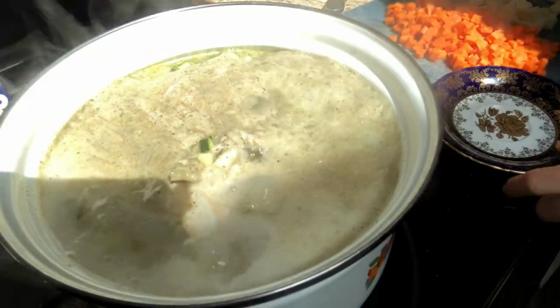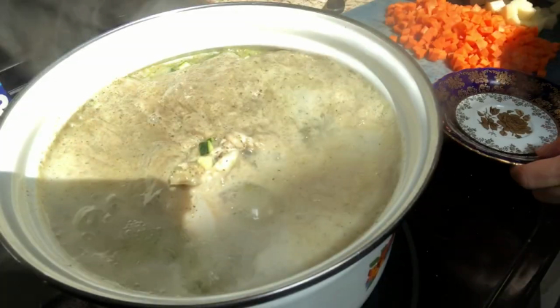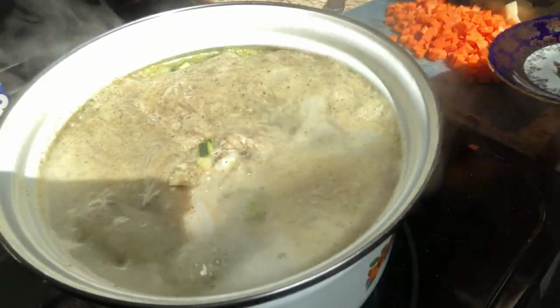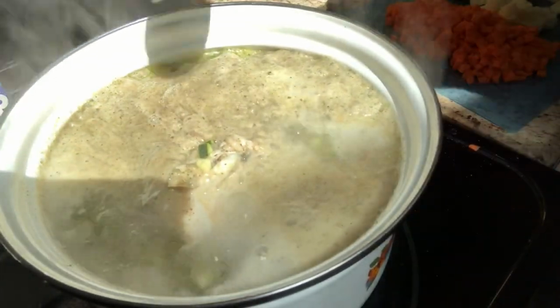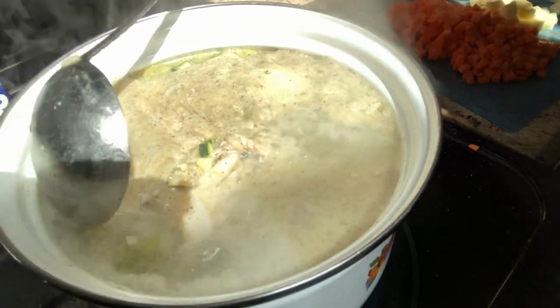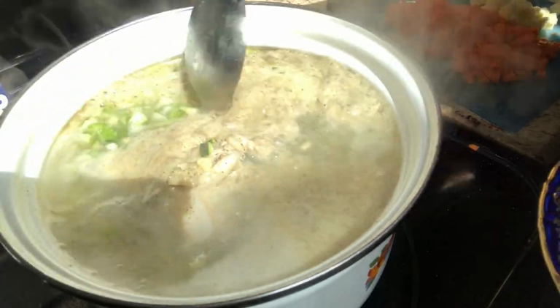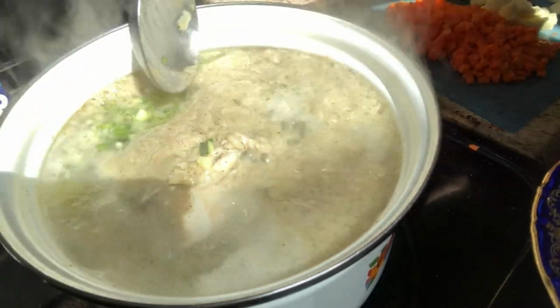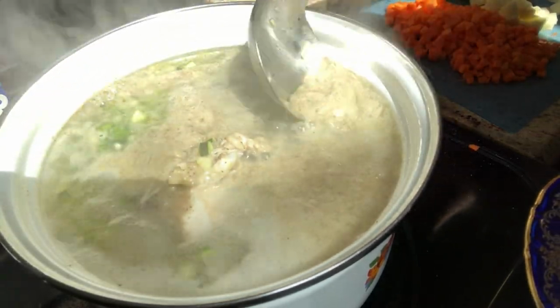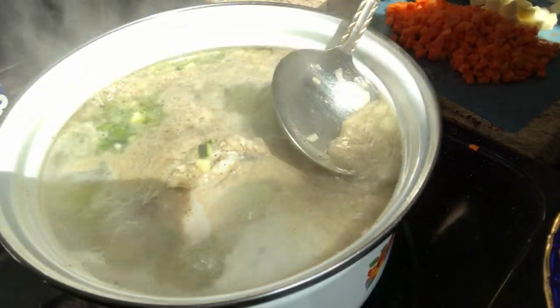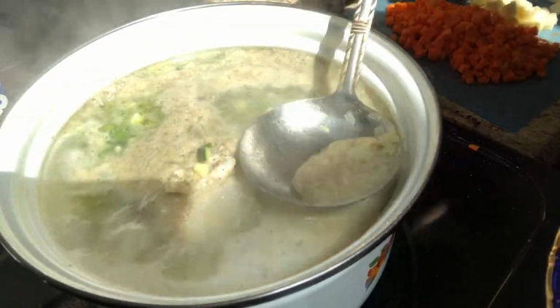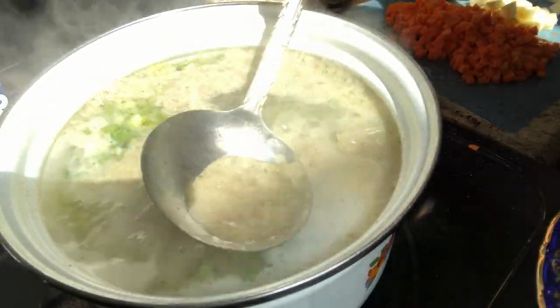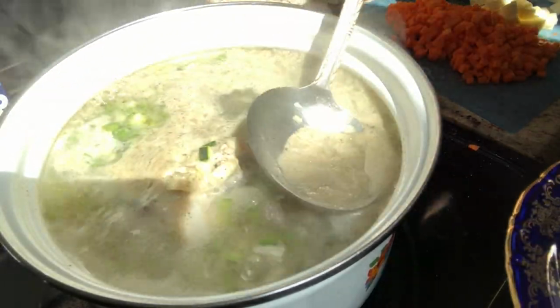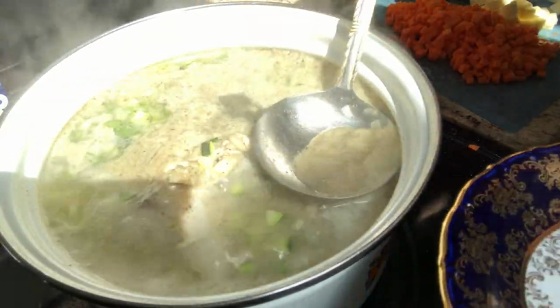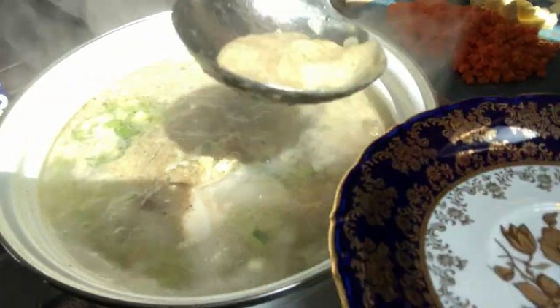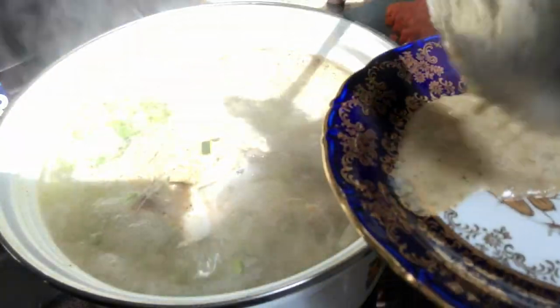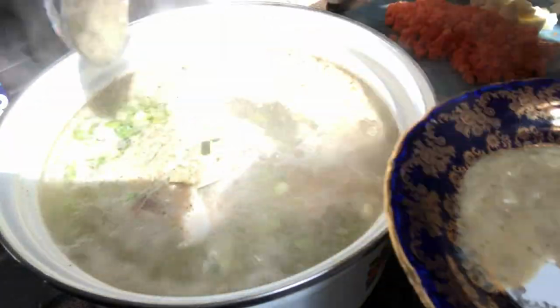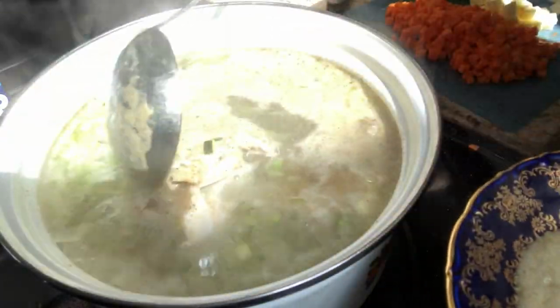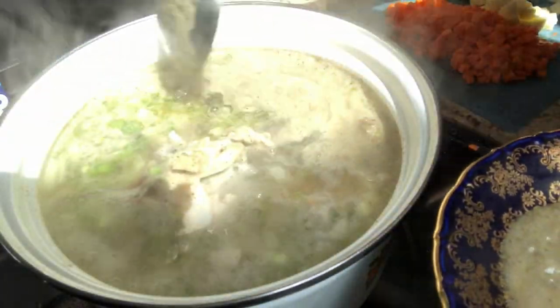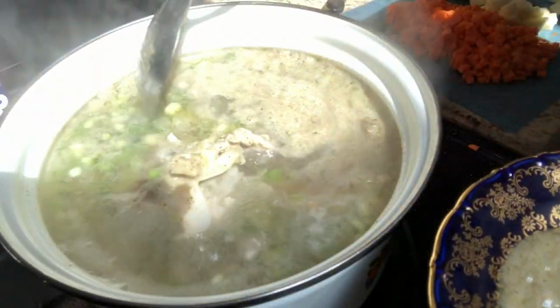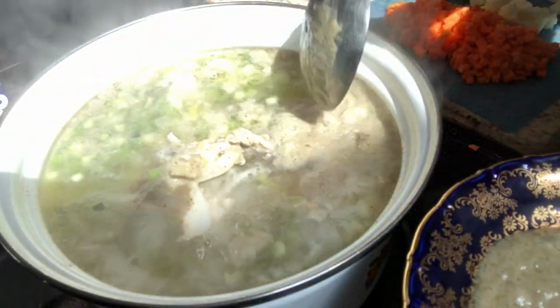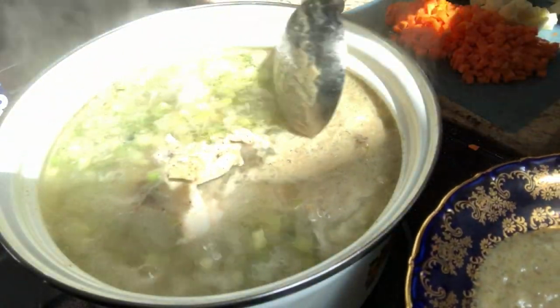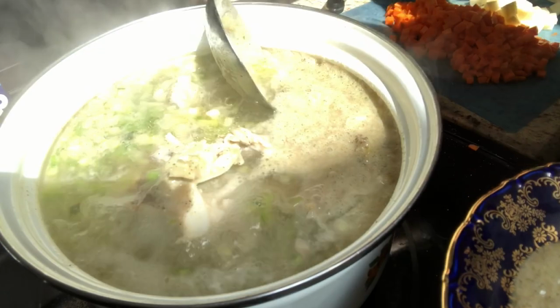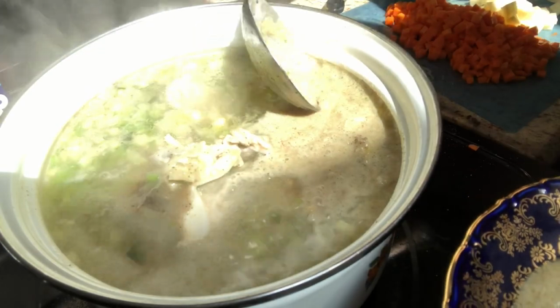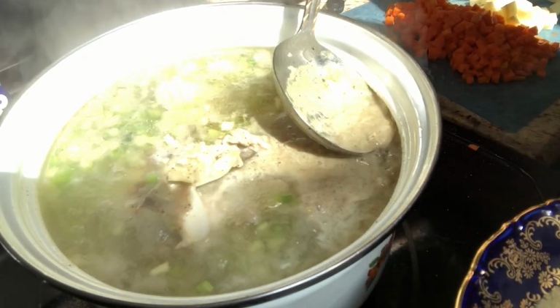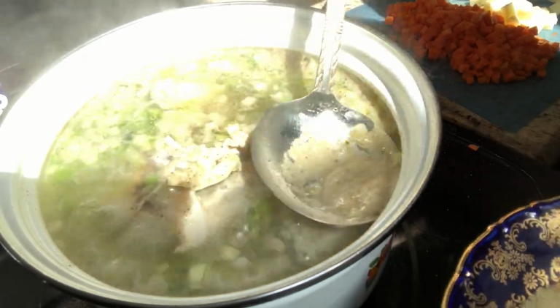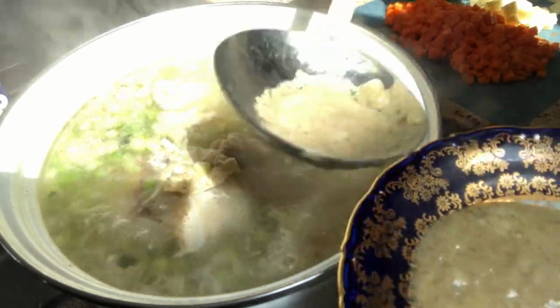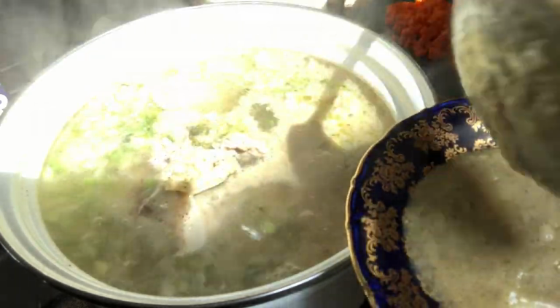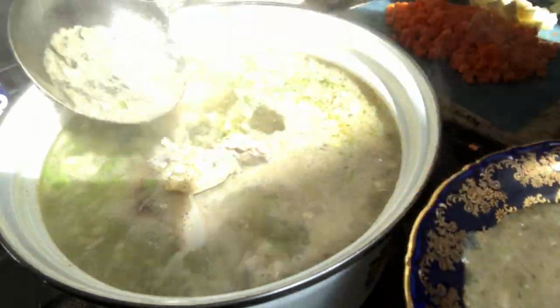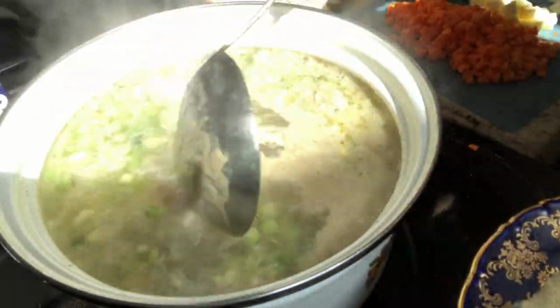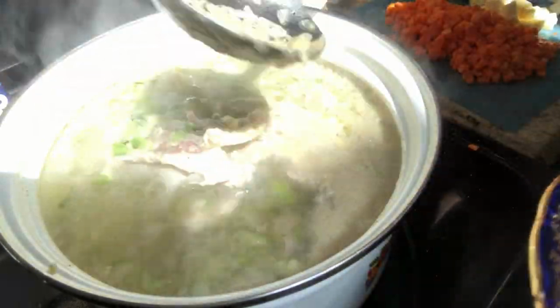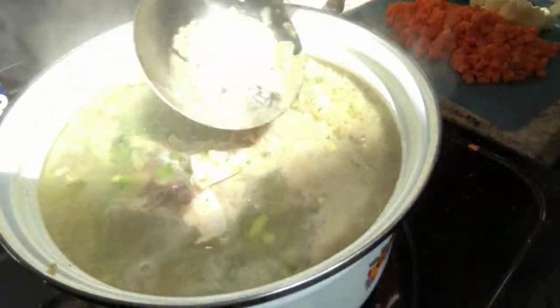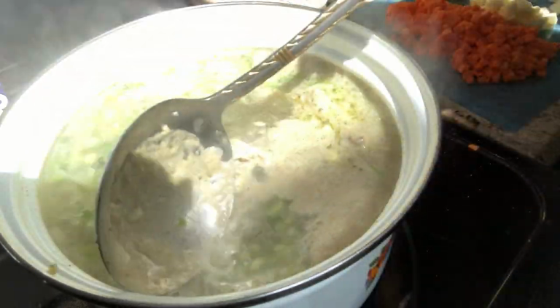After the soup comes to a boil, remove that yucky stuff on the top of it, put it onto a plate and discard it, and now you have a nice clear broth.